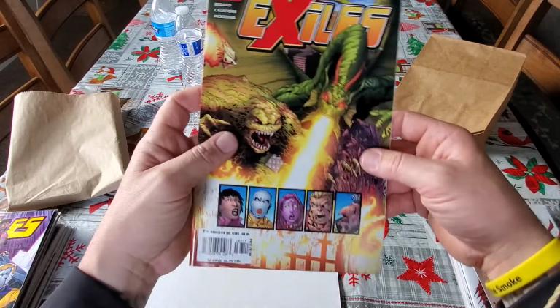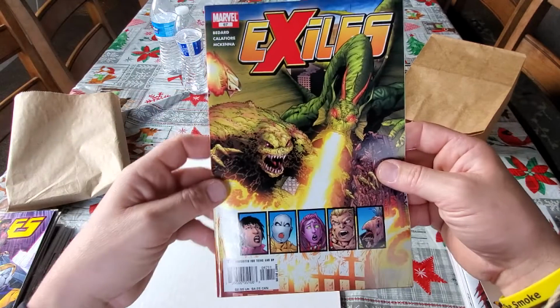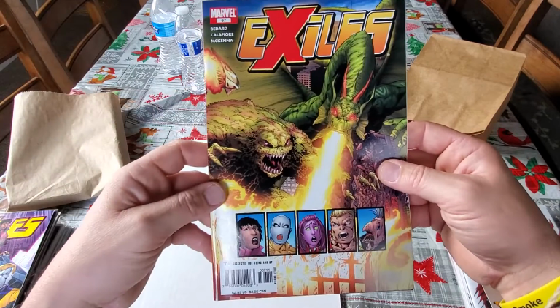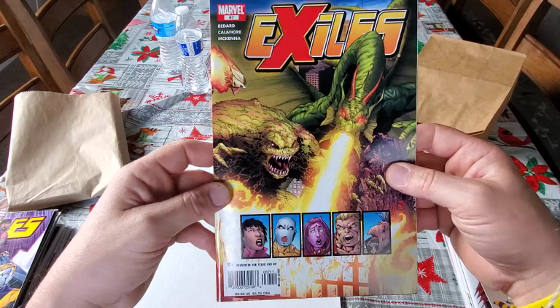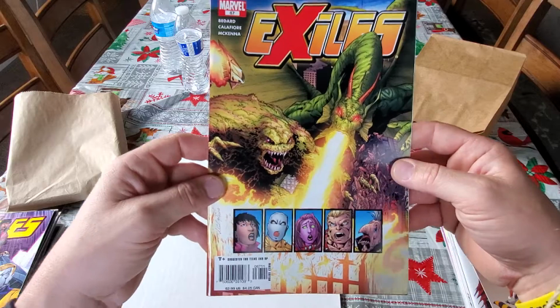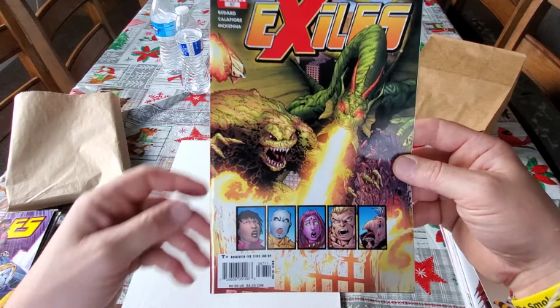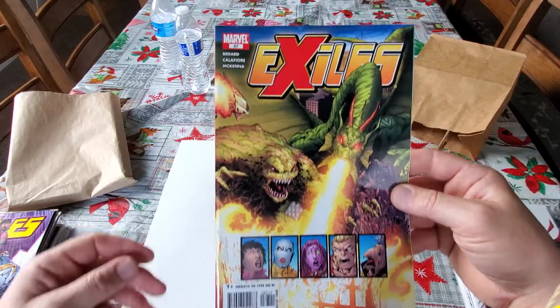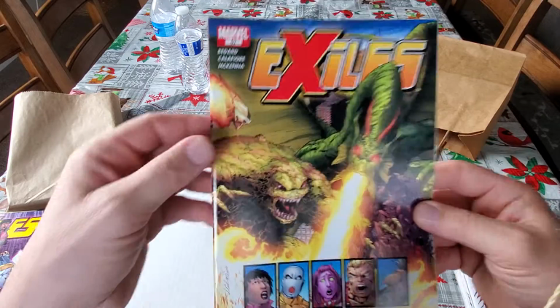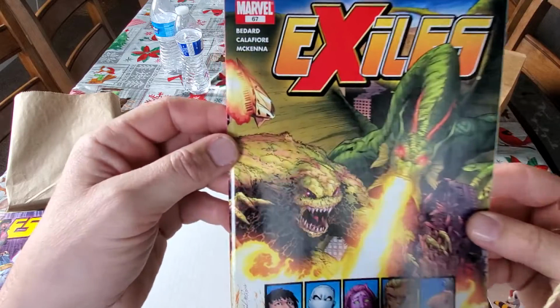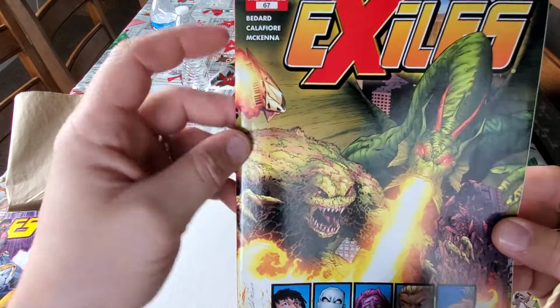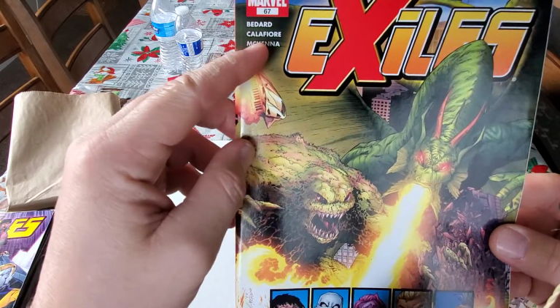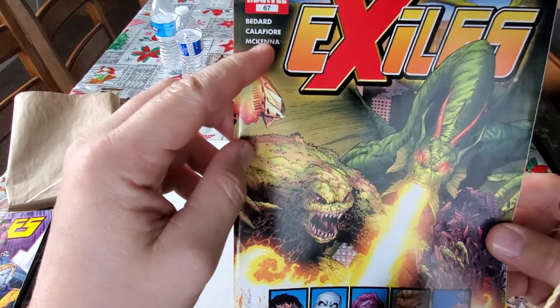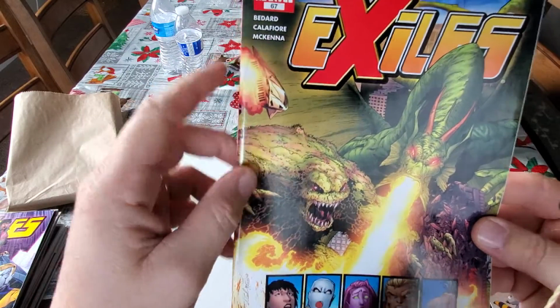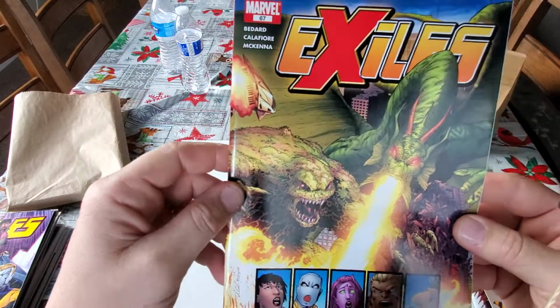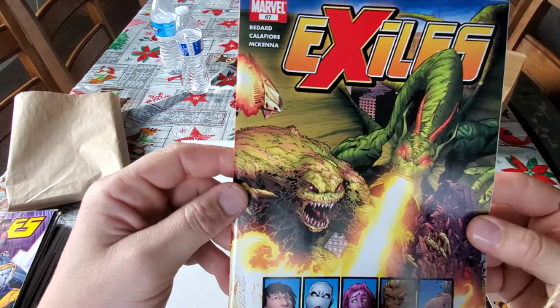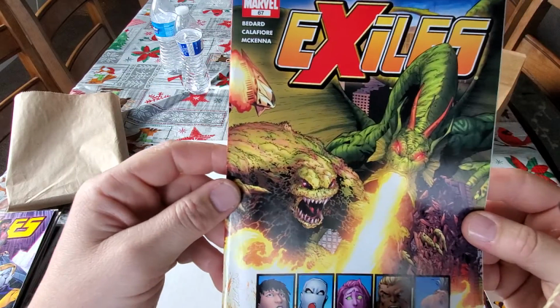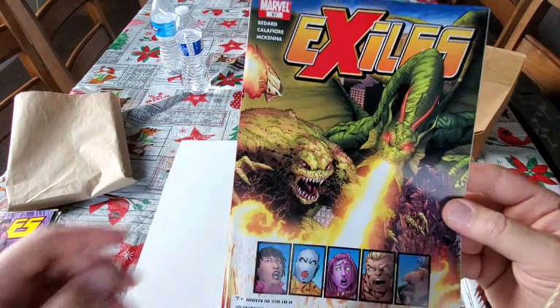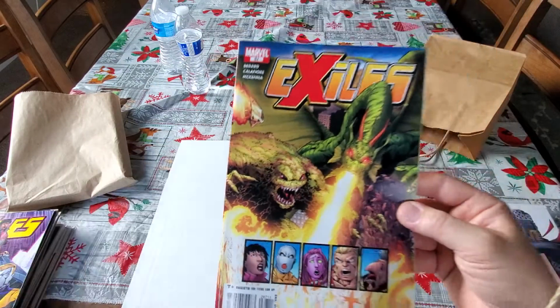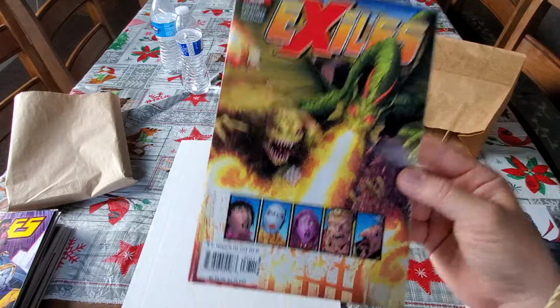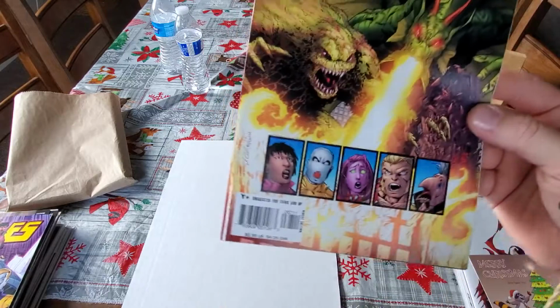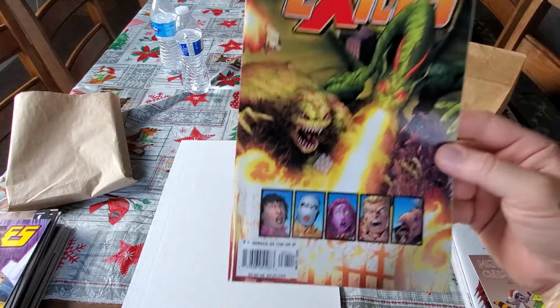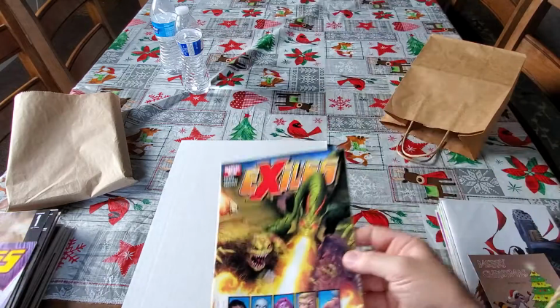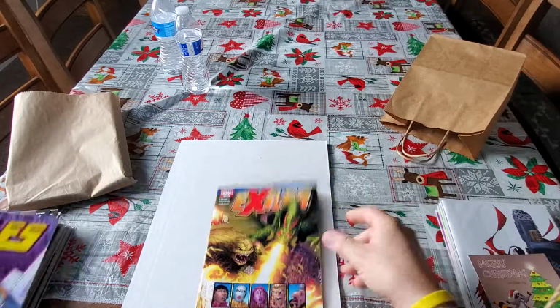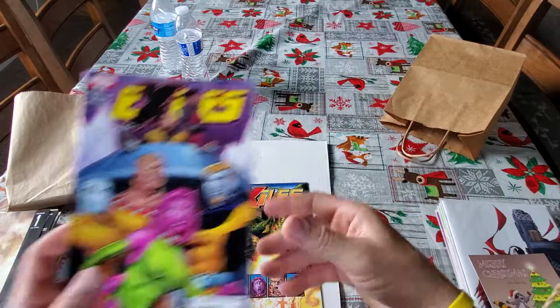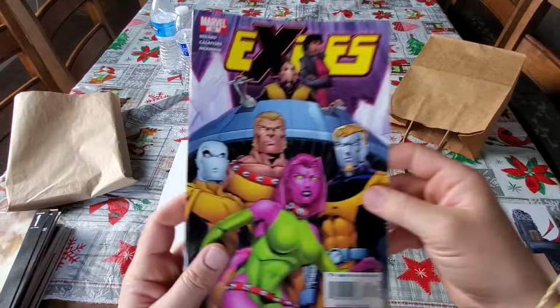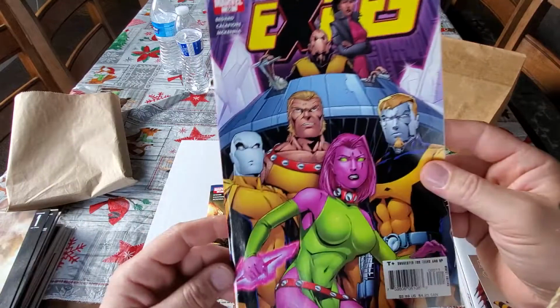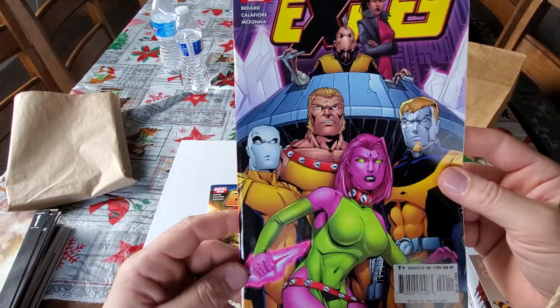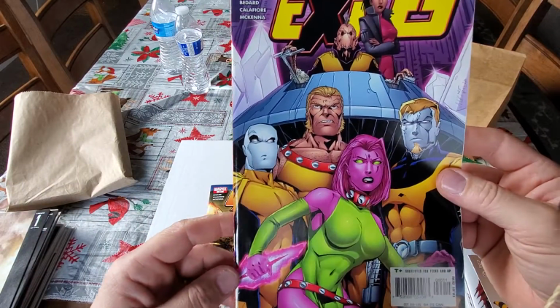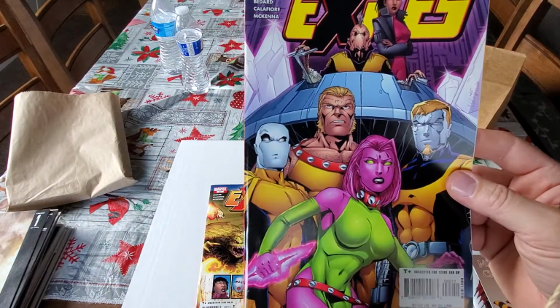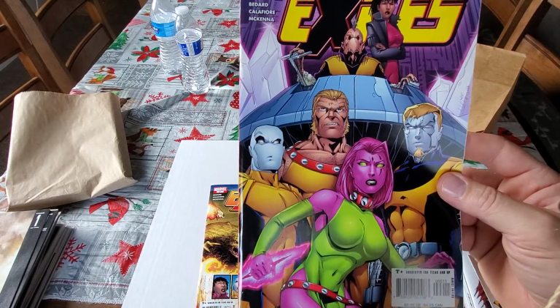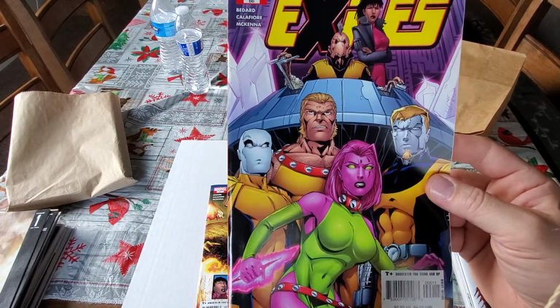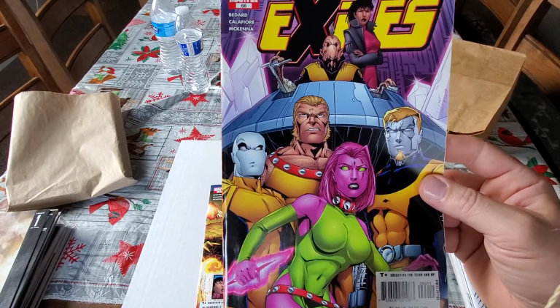Picked up this Exiles number 67. Califori — that's how I pronounce it — did the cover for that book. He also did the cover for this one, Exiles number 66.